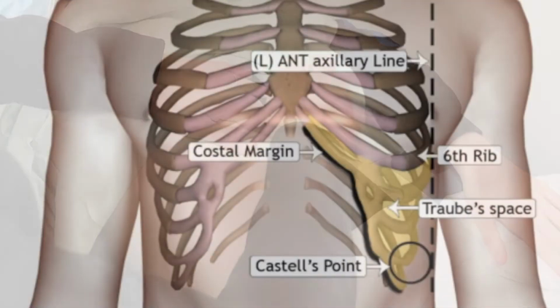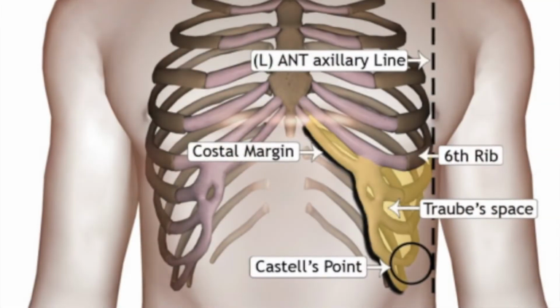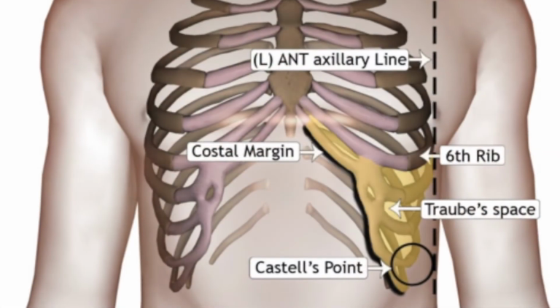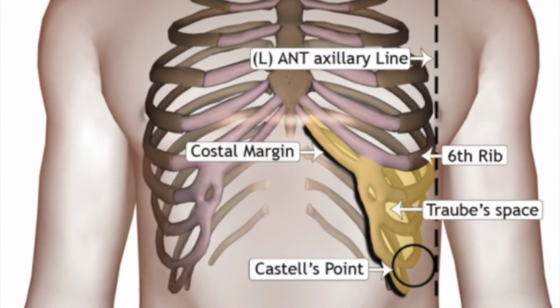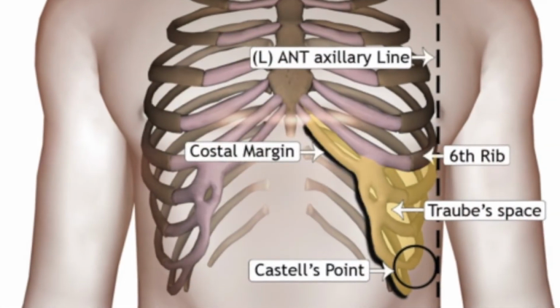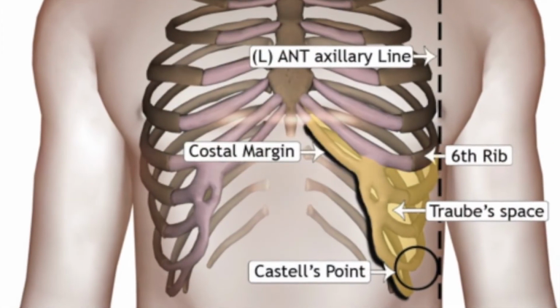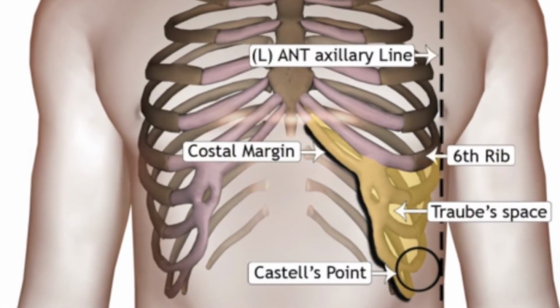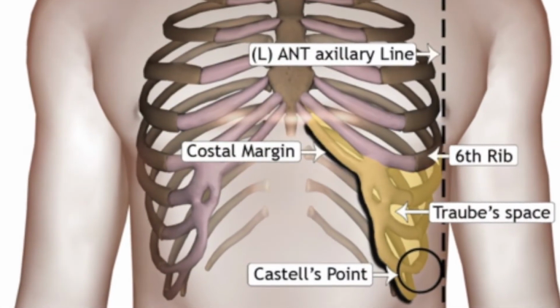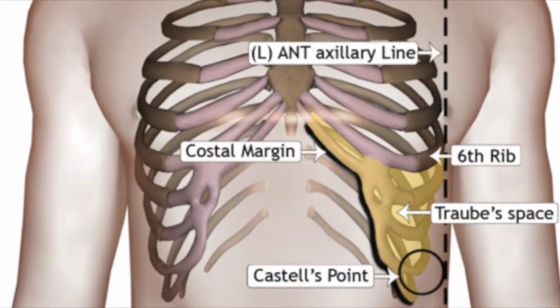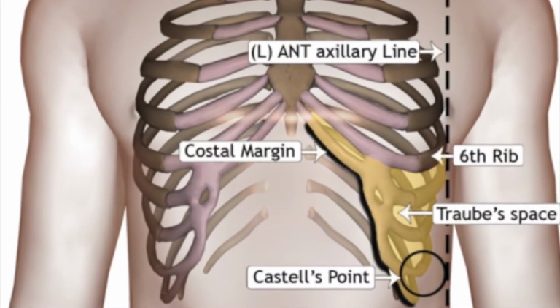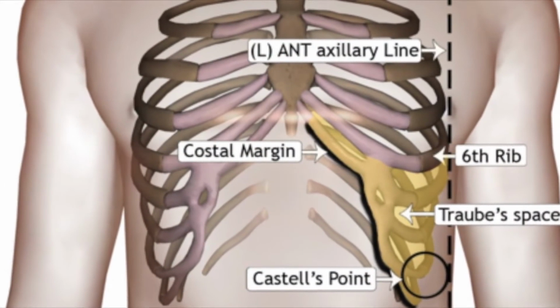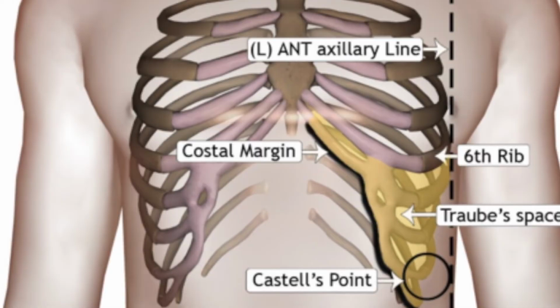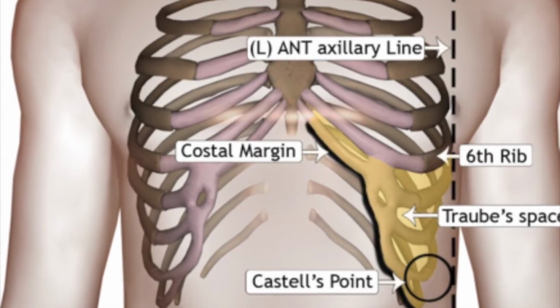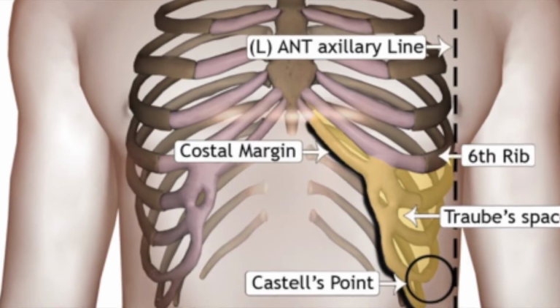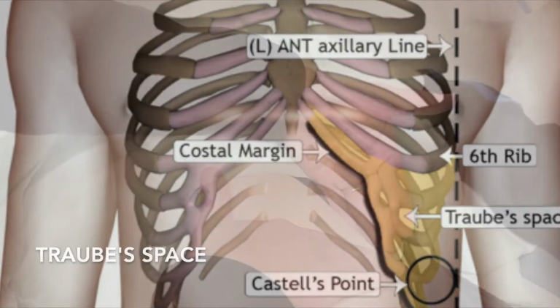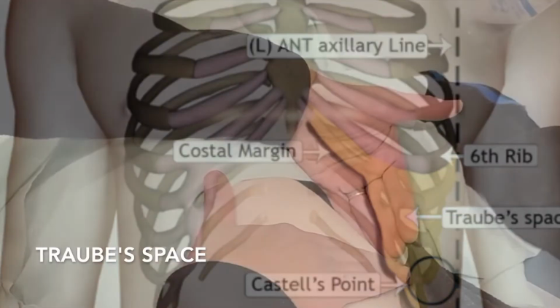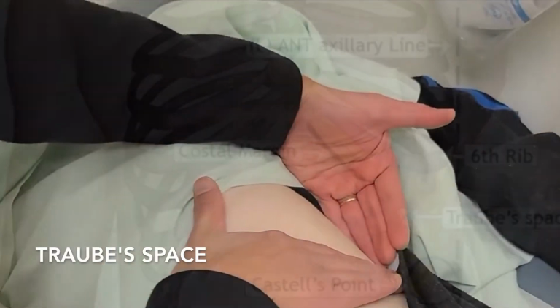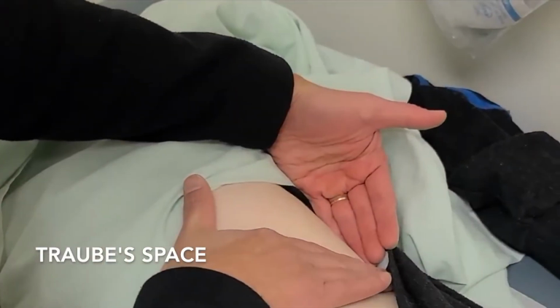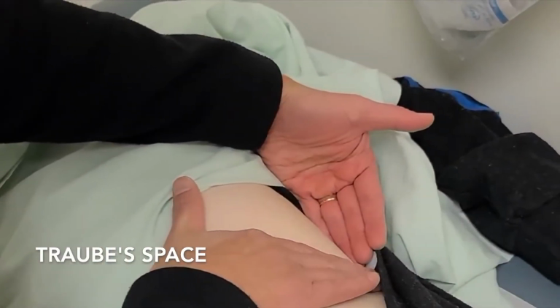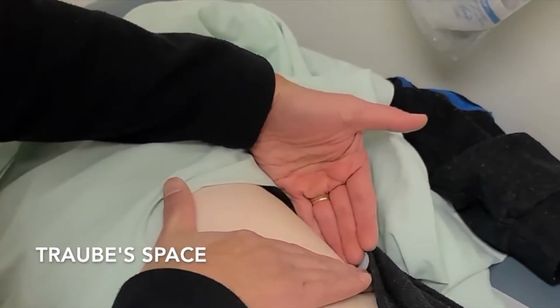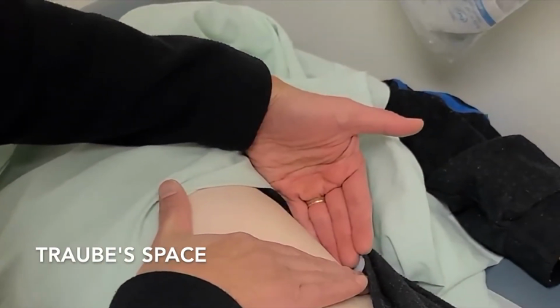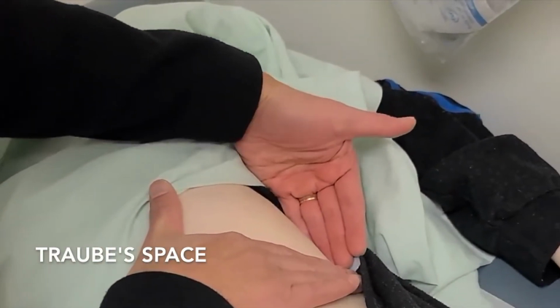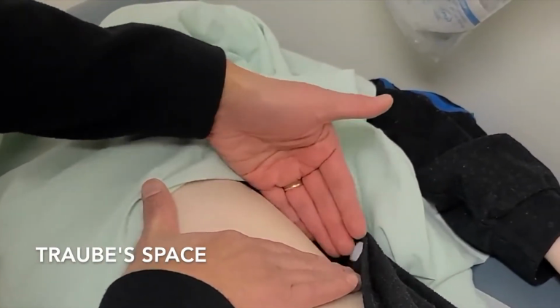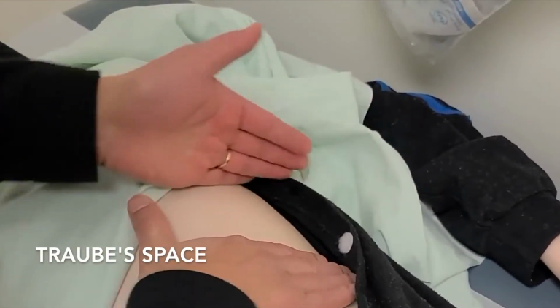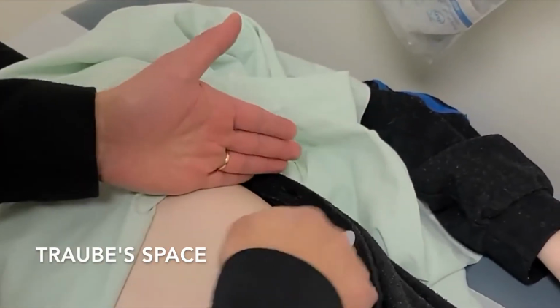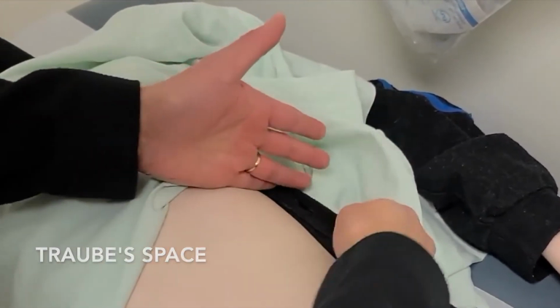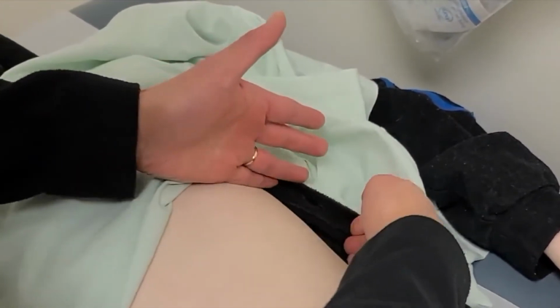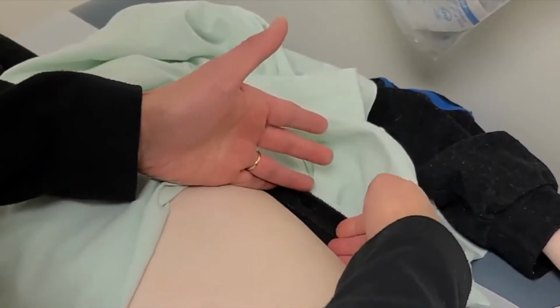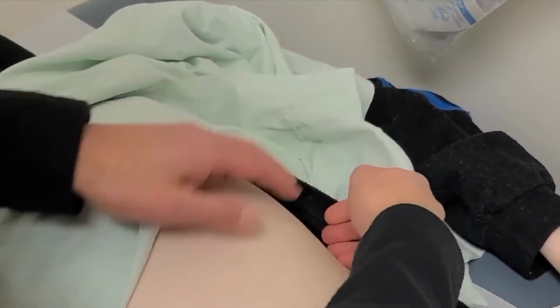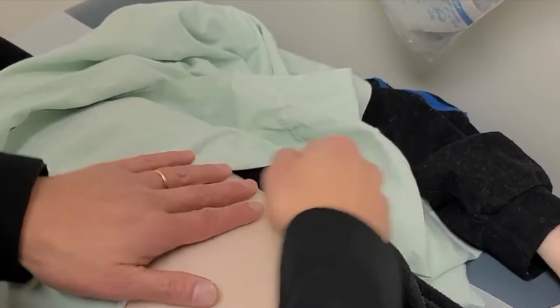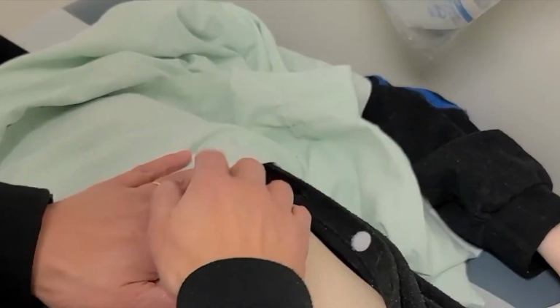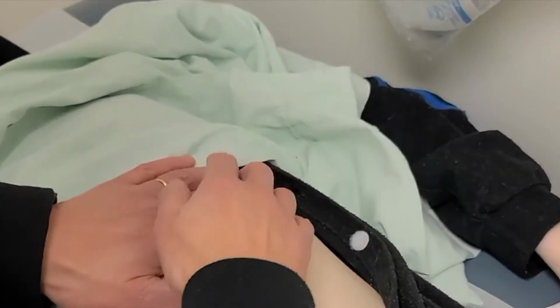To percuss Traube's space, identify the triangular area marked by the mid-axillary line and the subcostal margin on the sixth rib.